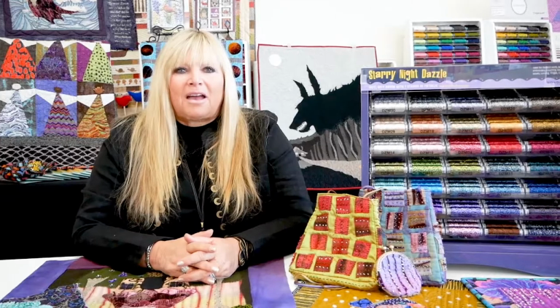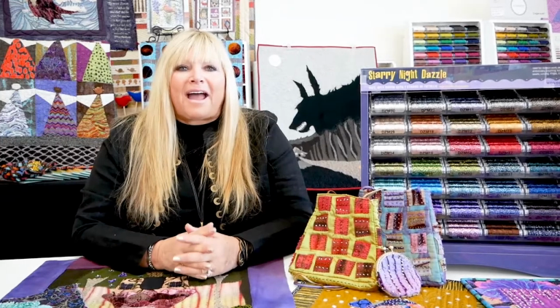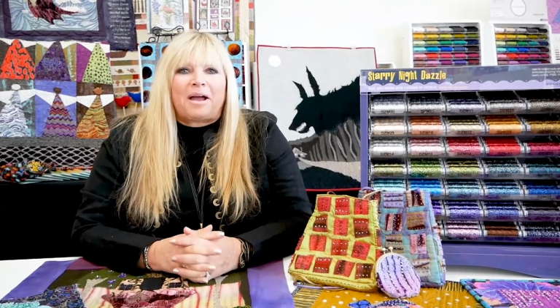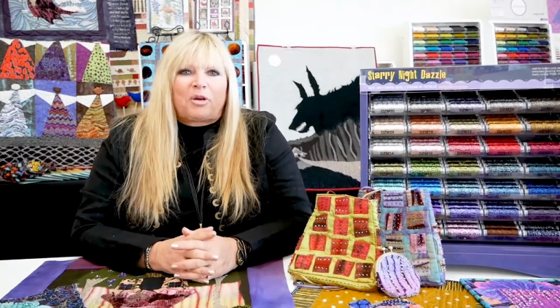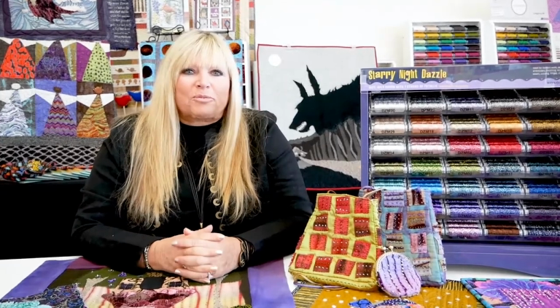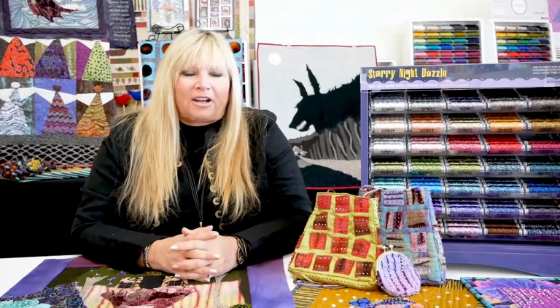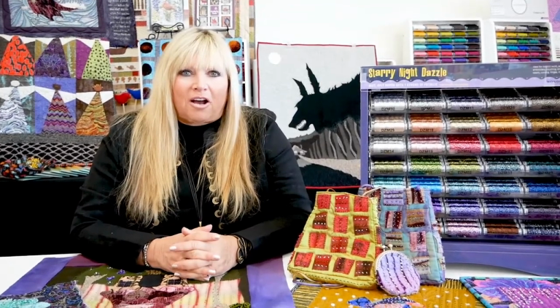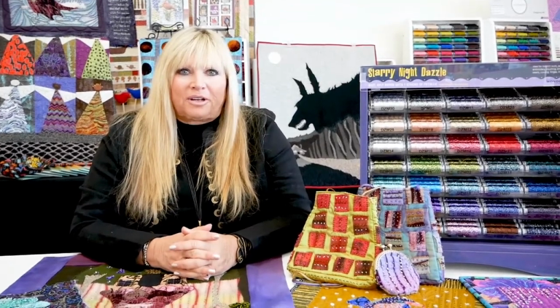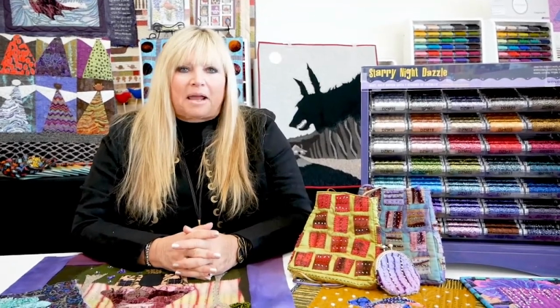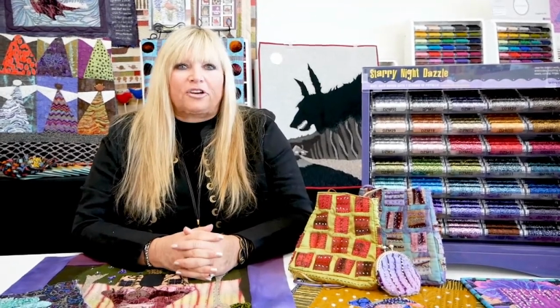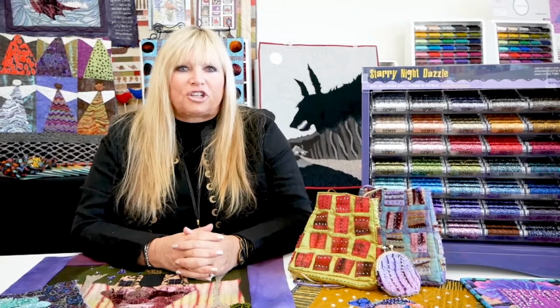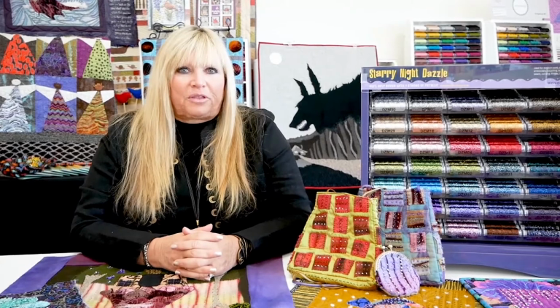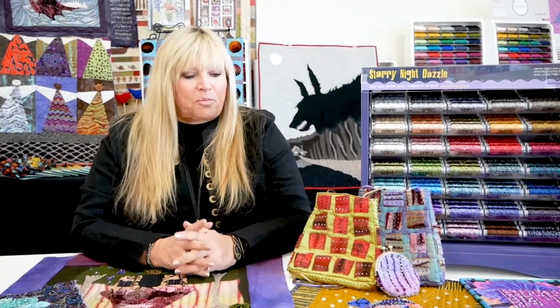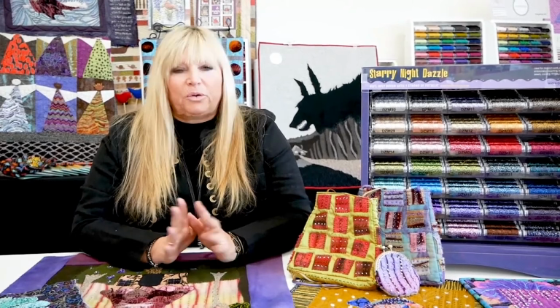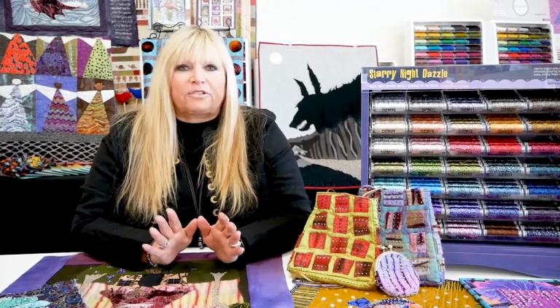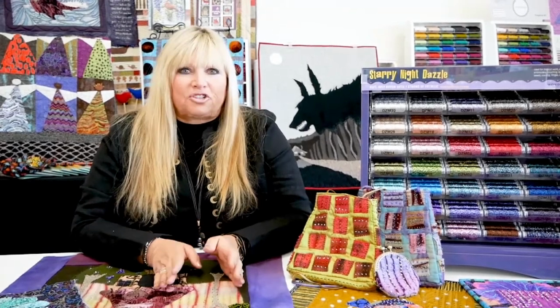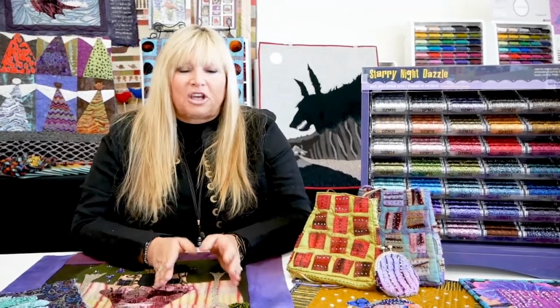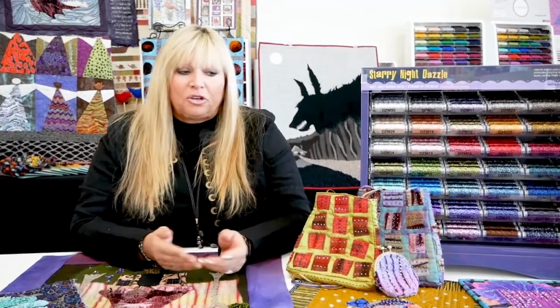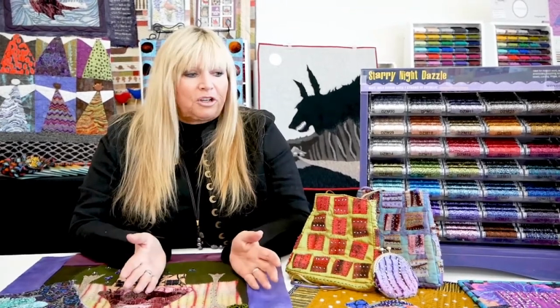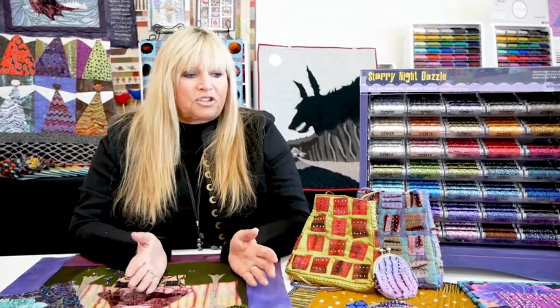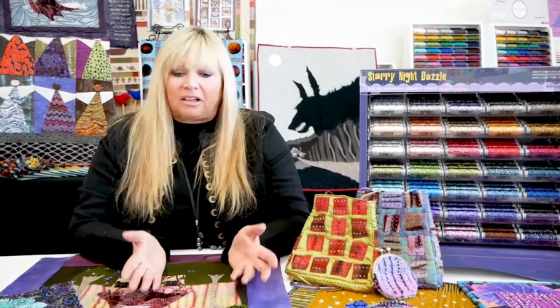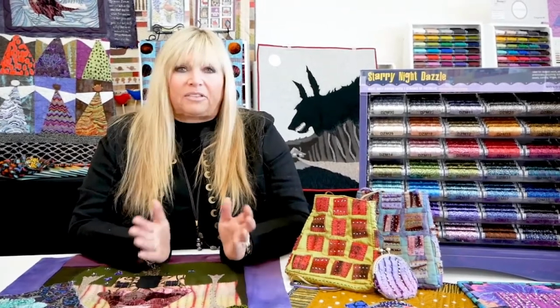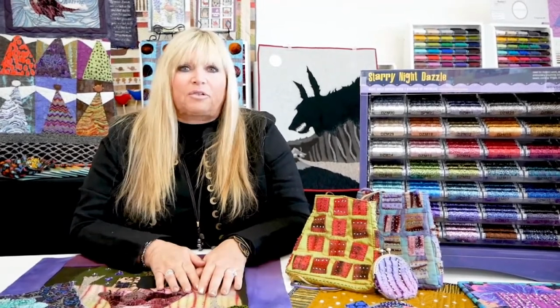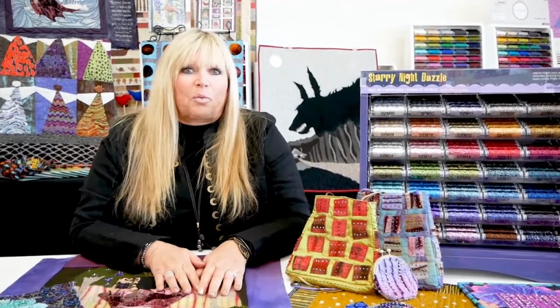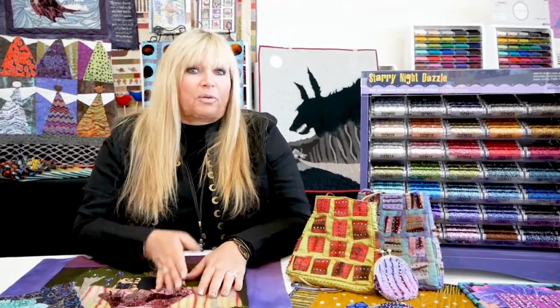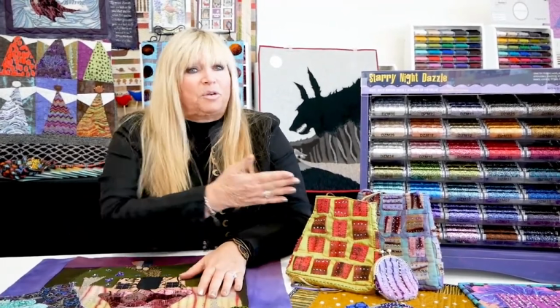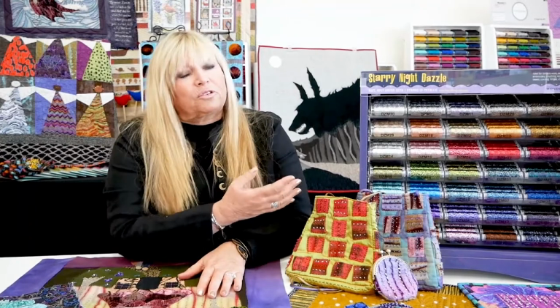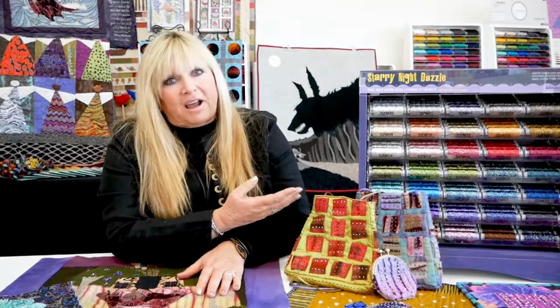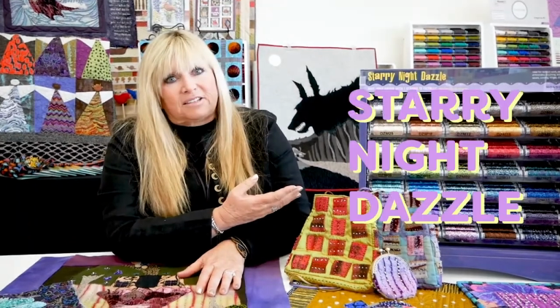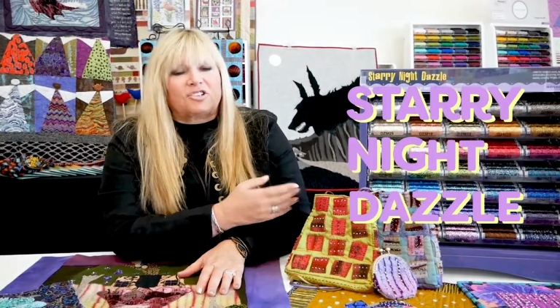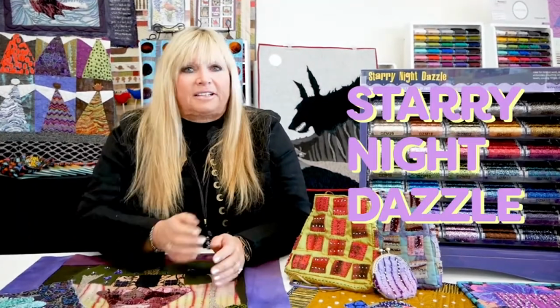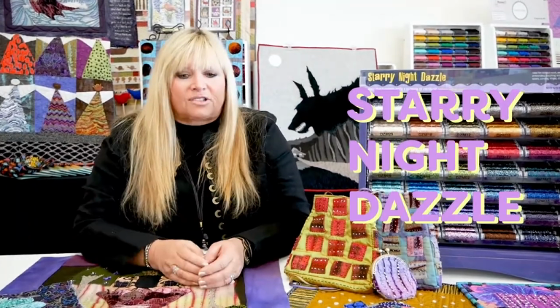Hi, I'm Kim Rado from Starry Night Hollow, and today I'm here to share with you some really wonderful stitches you can use to elevate the level of your work with these beautiful threads called Starry Night Dazzles.